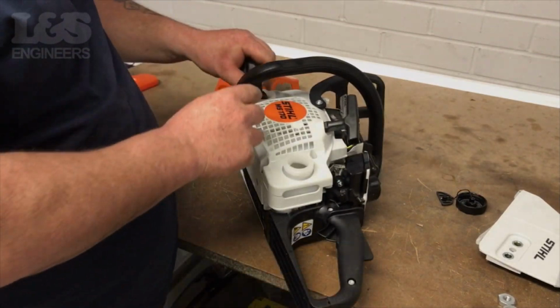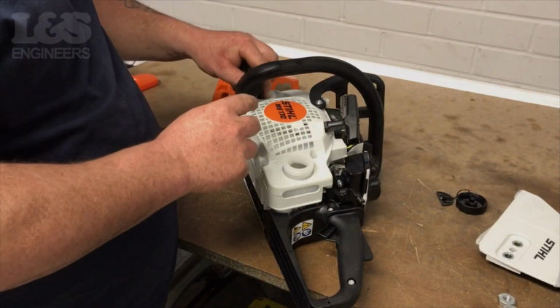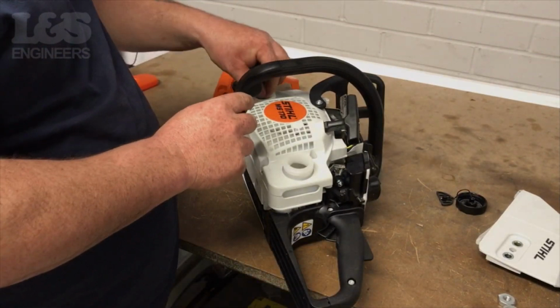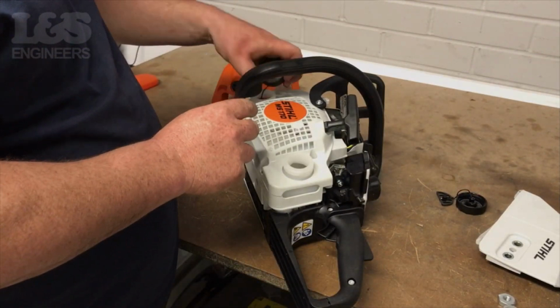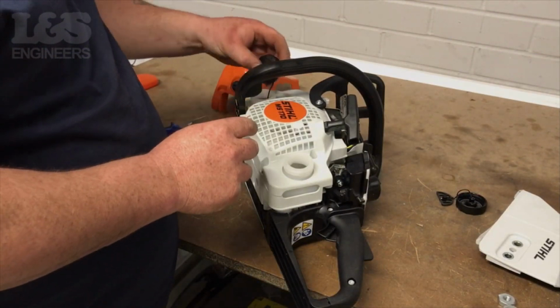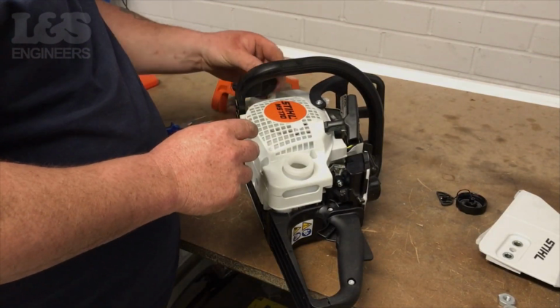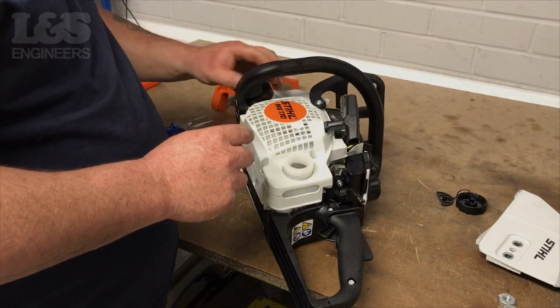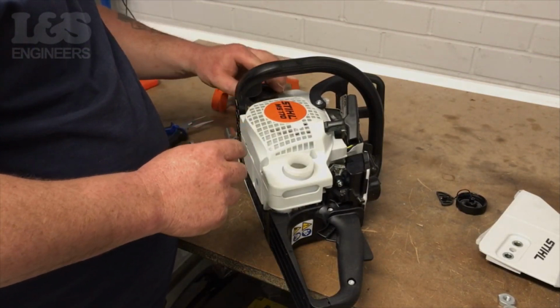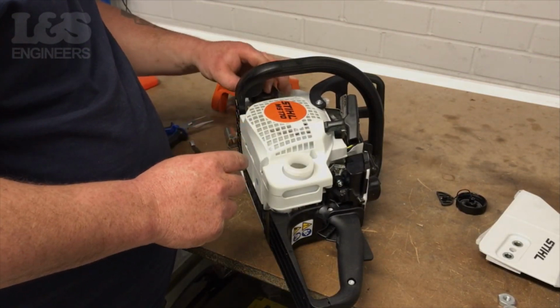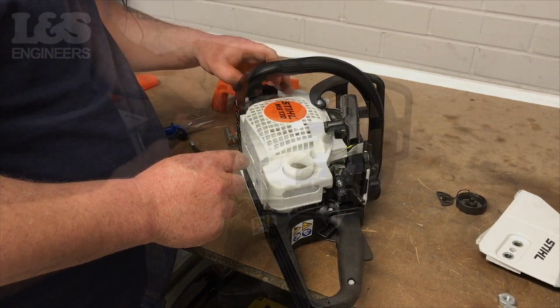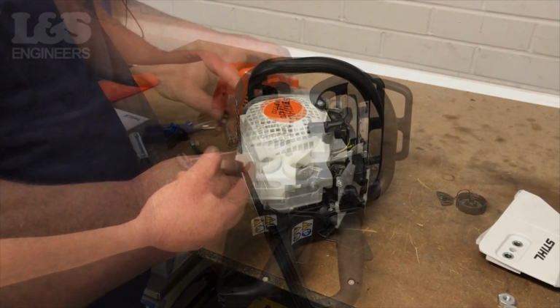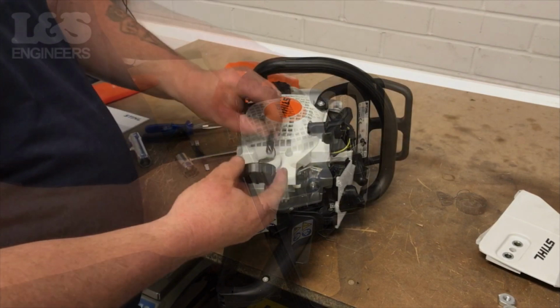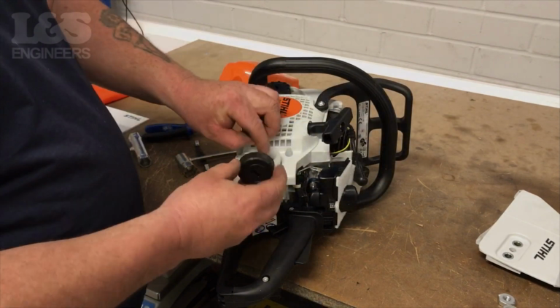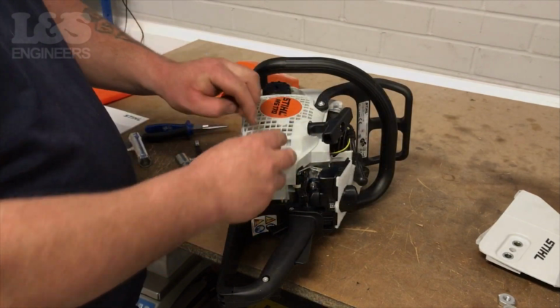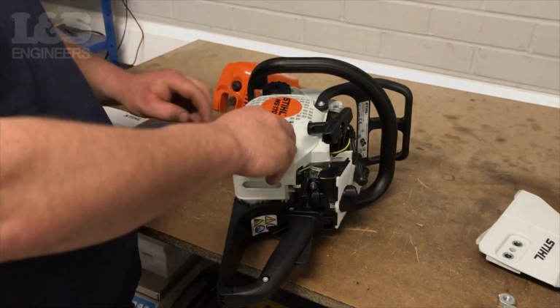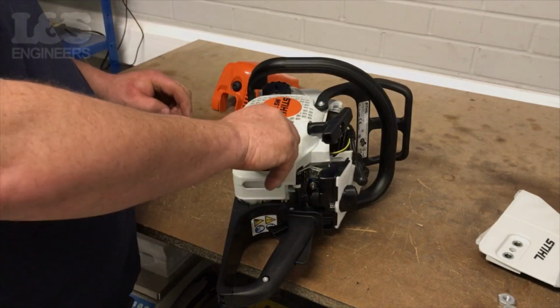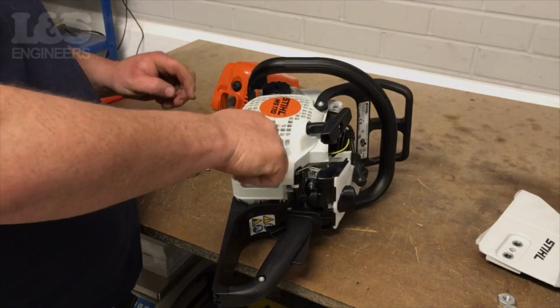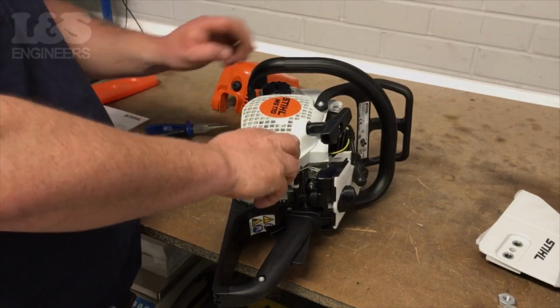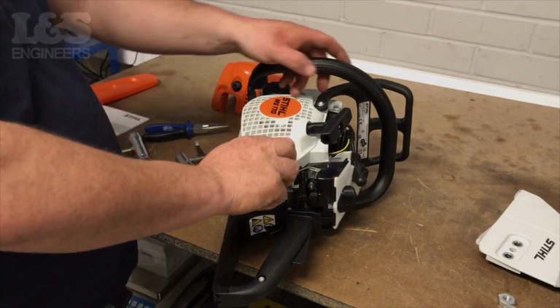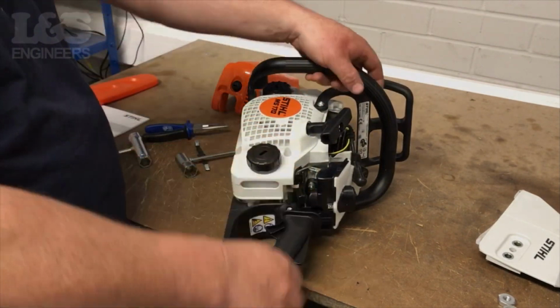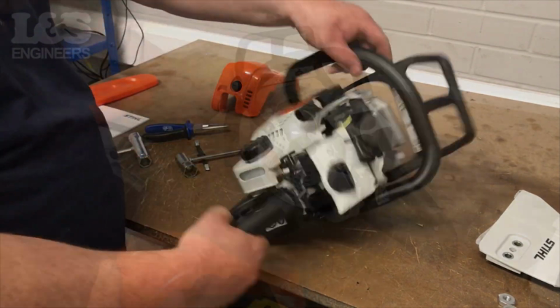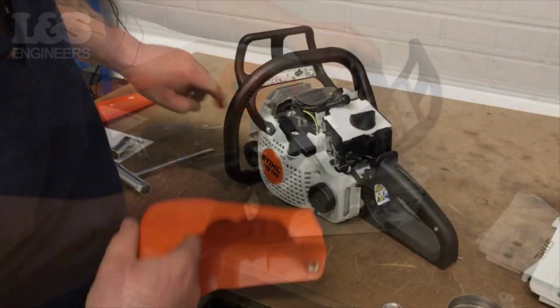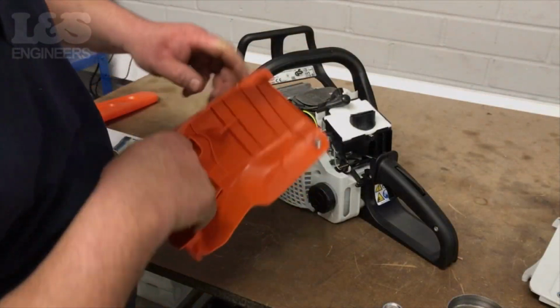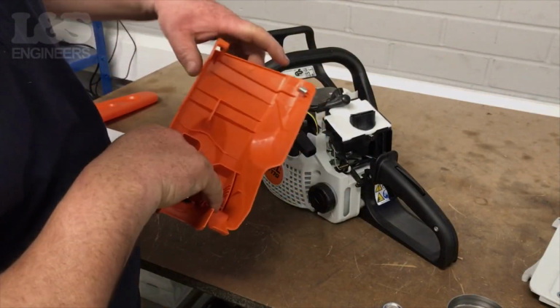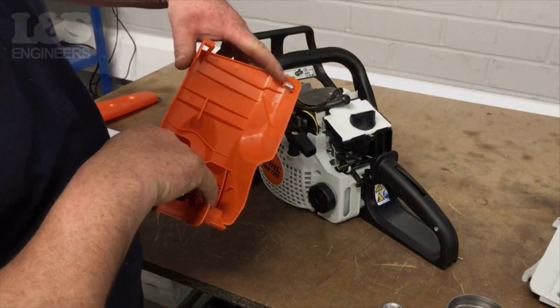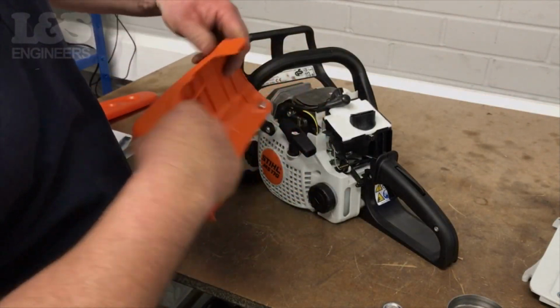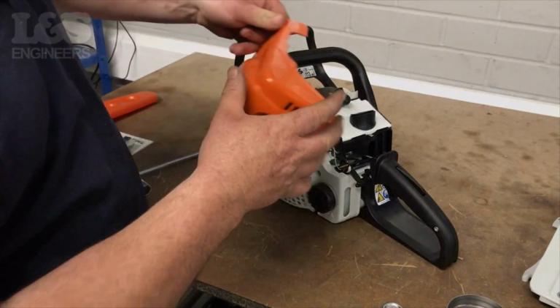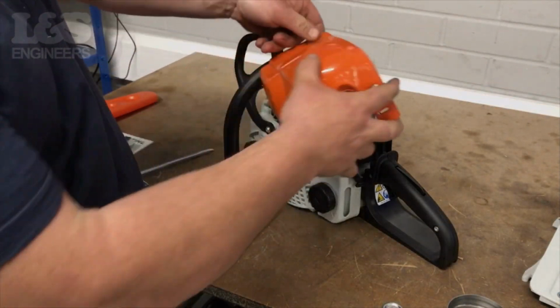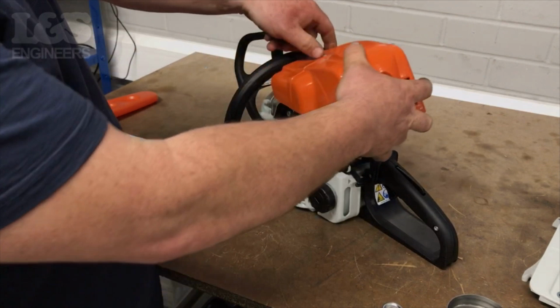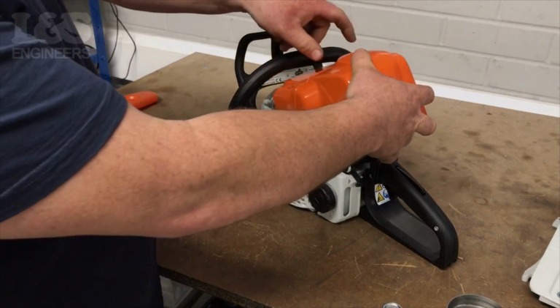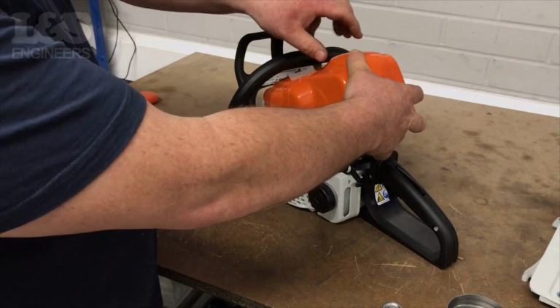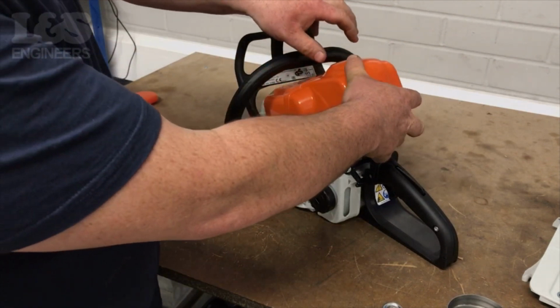Now screw the fuel and oil filler caps back into the machine. Place the shroud back onto the machine and secure it with the lock.